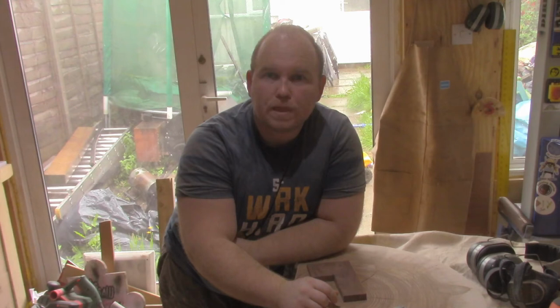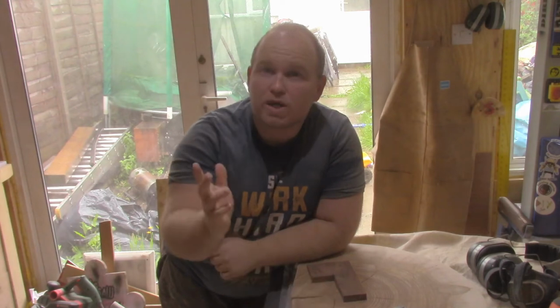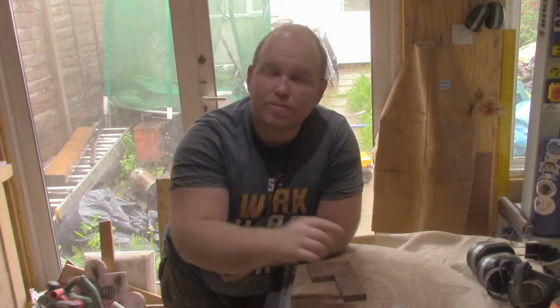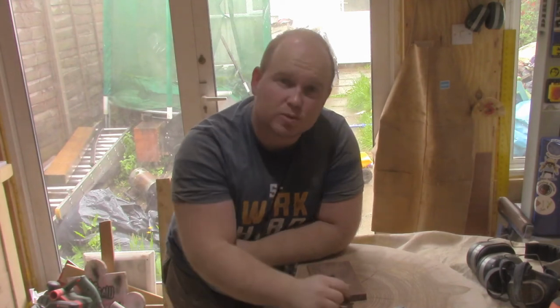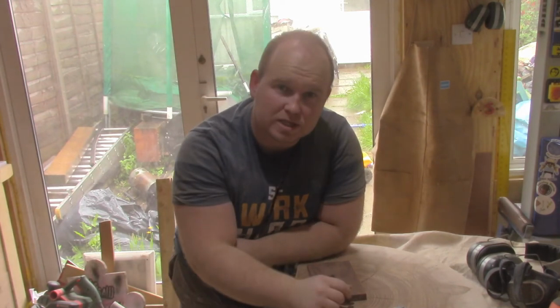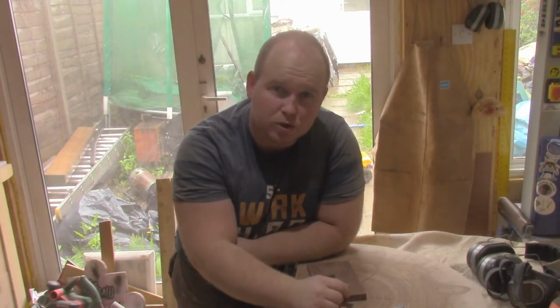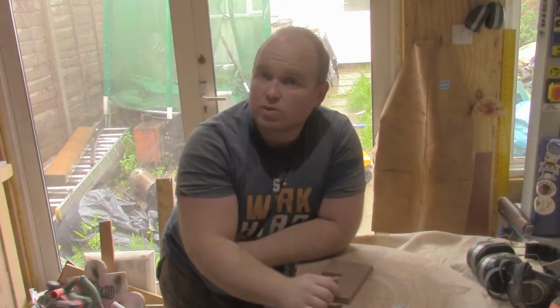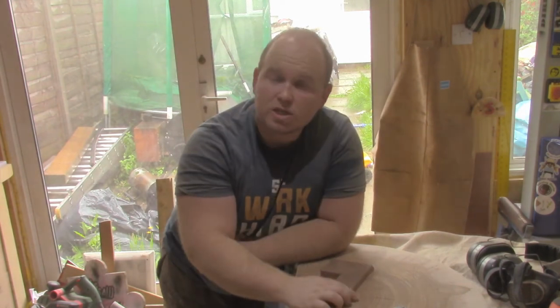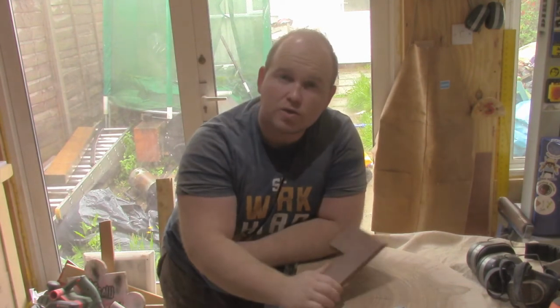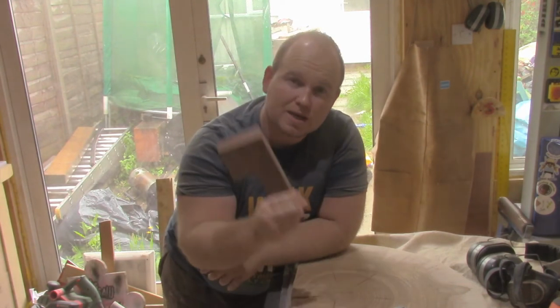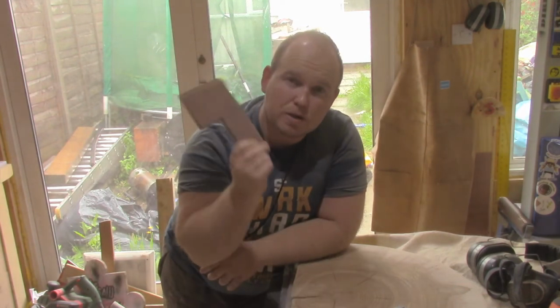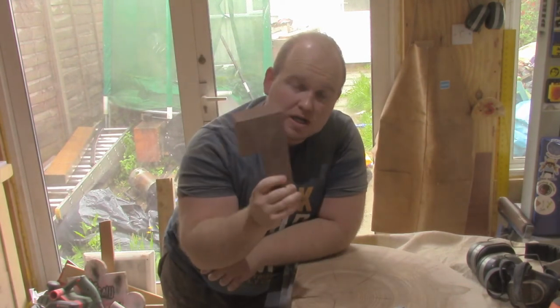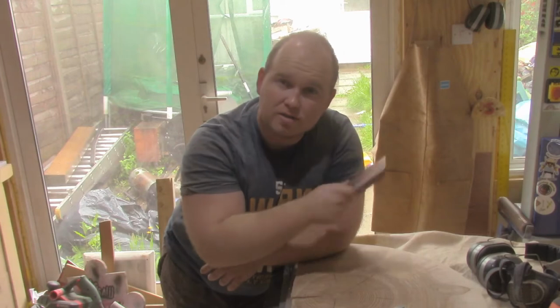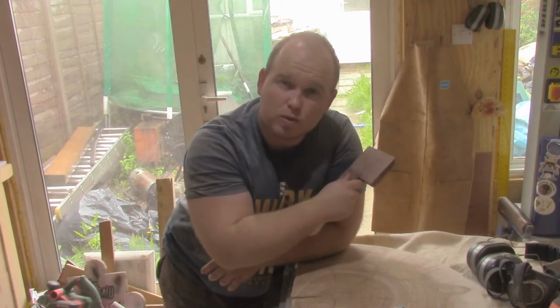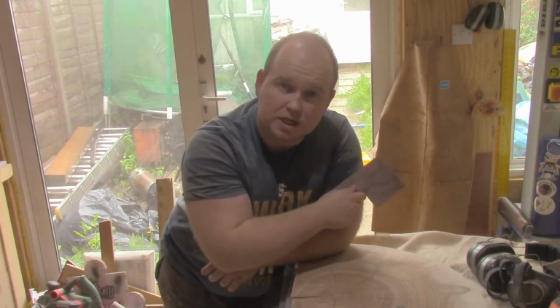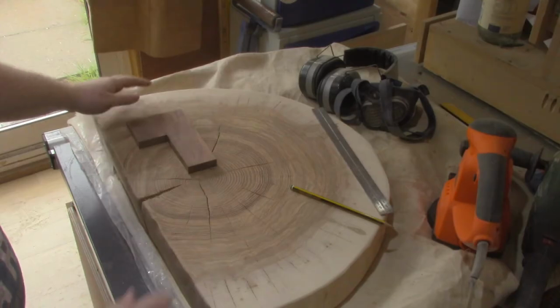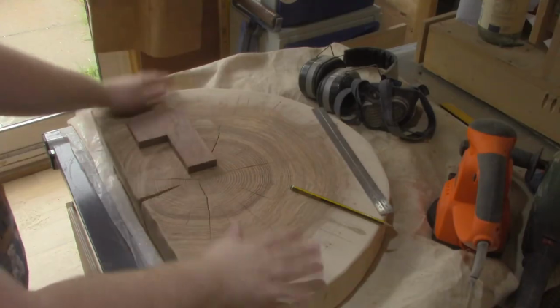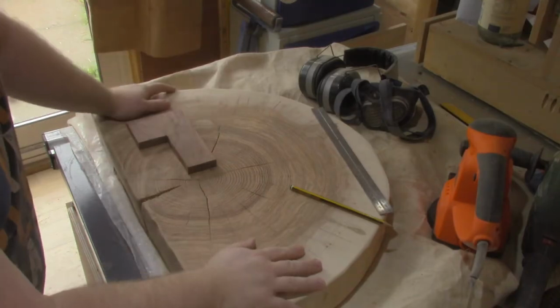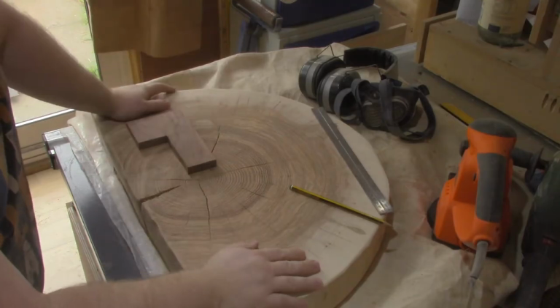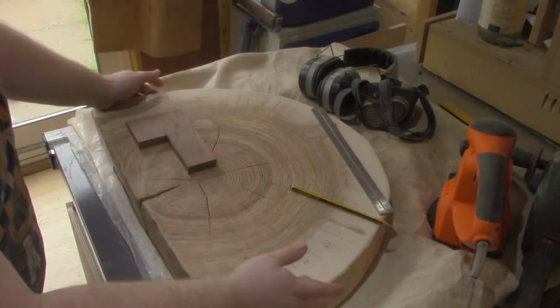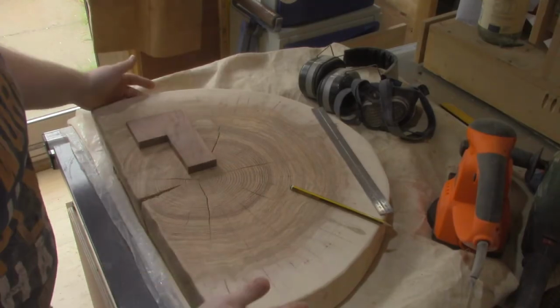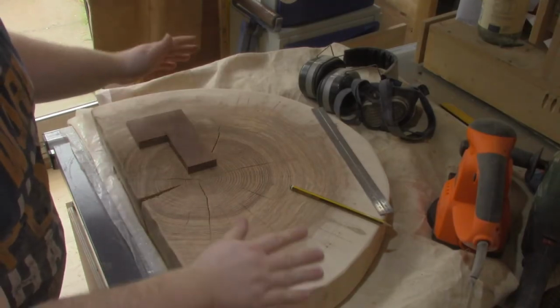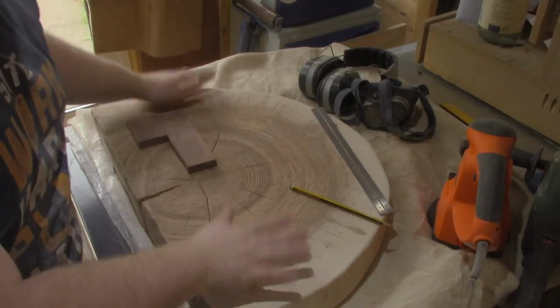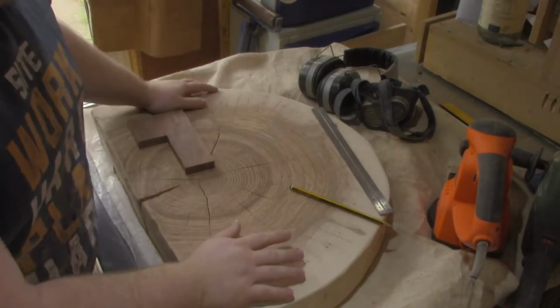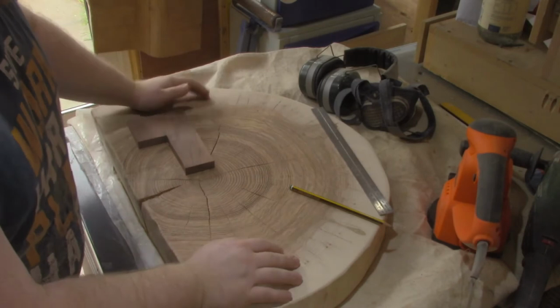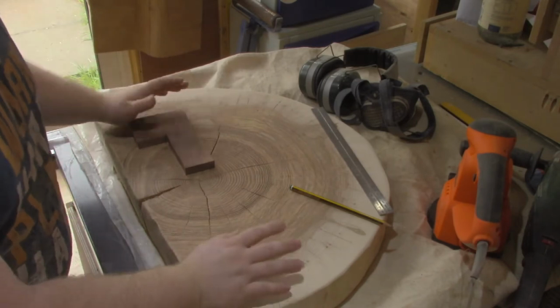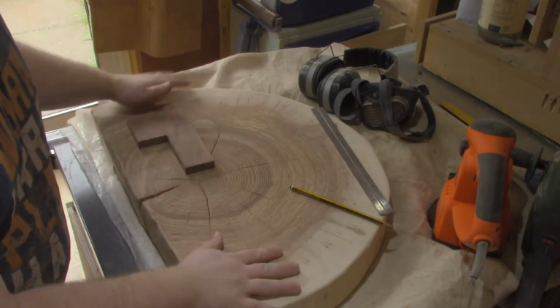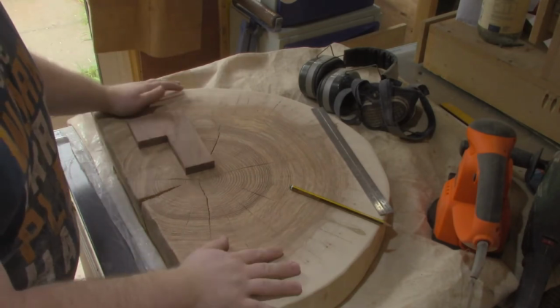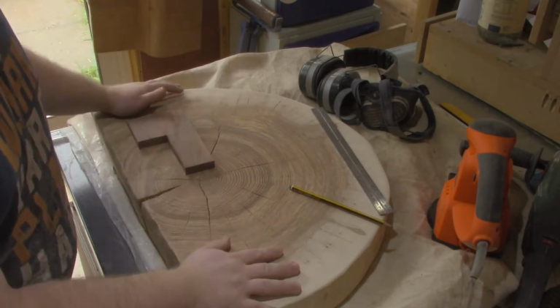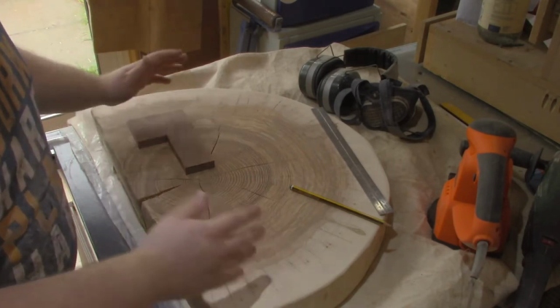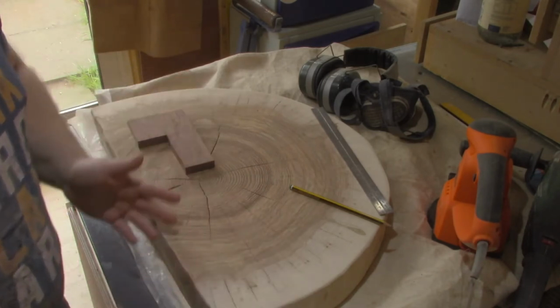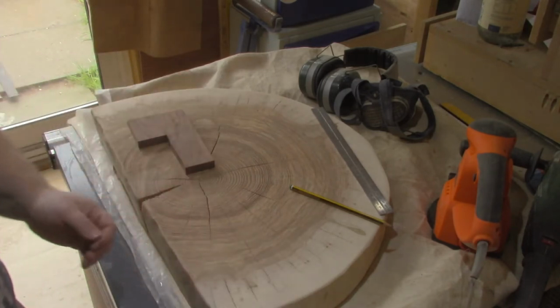Hey everybody, welcome back to this week's Thursday Tipple. This week I'm going to show you how to make some bow ties for your woodworking. I've got this slab of wood and I've been working on it — it's going to be a table, a project that's going to be released at some point.